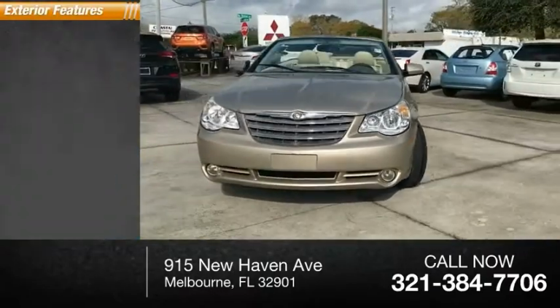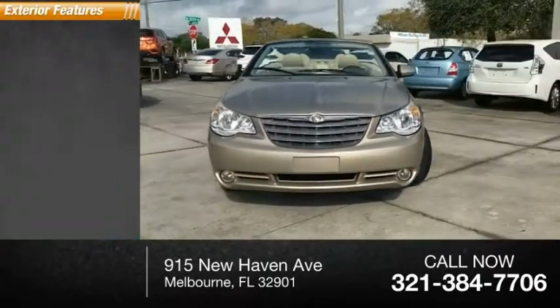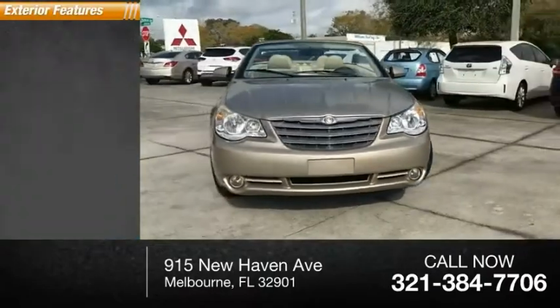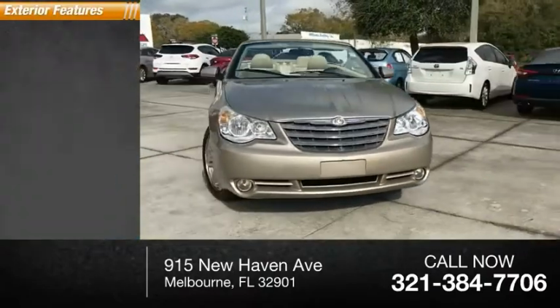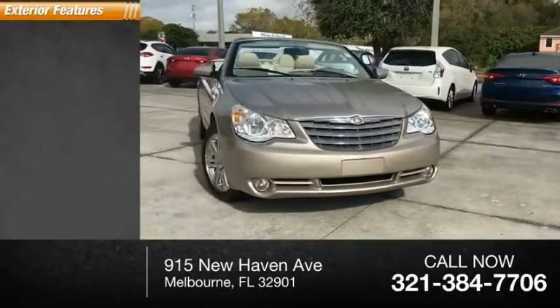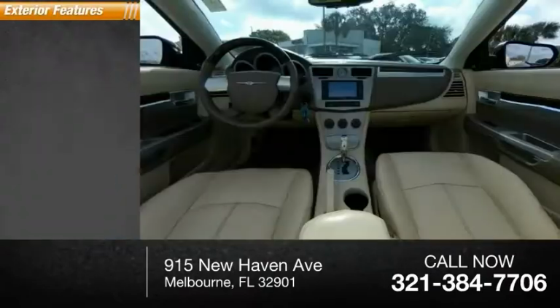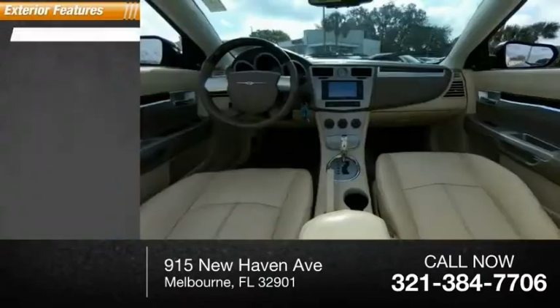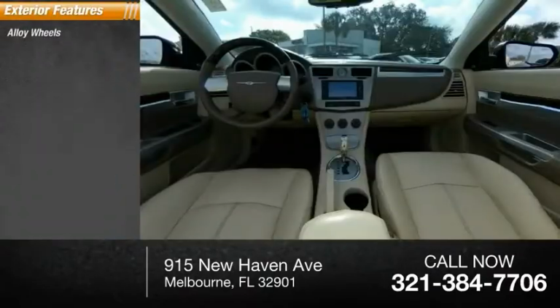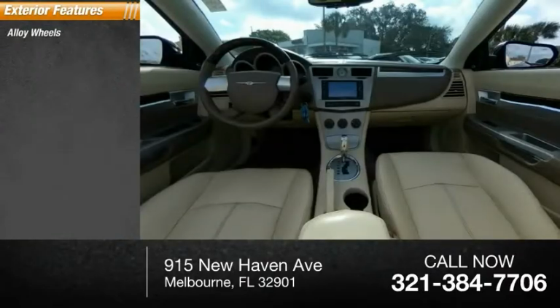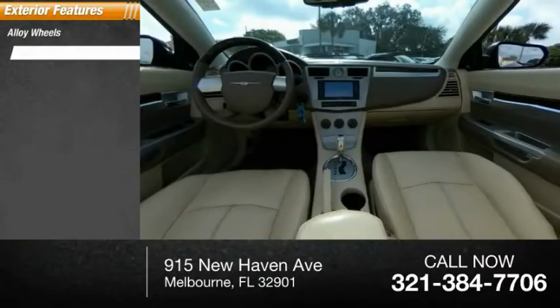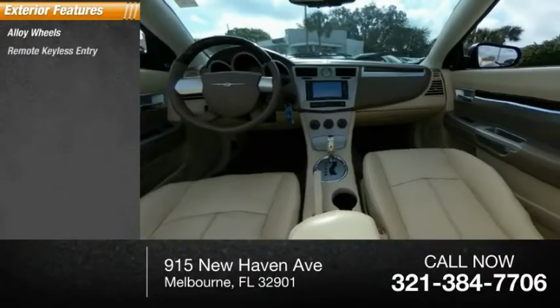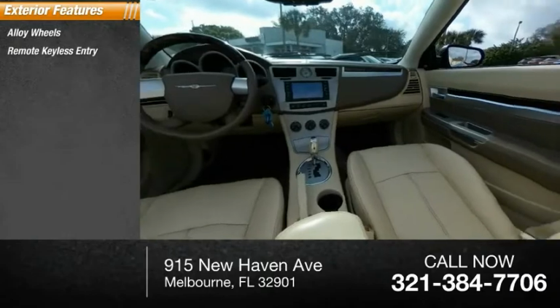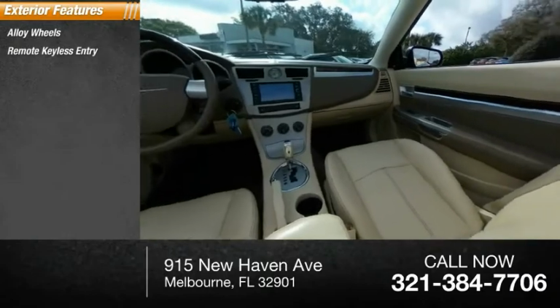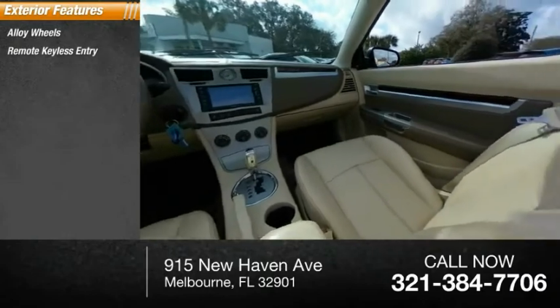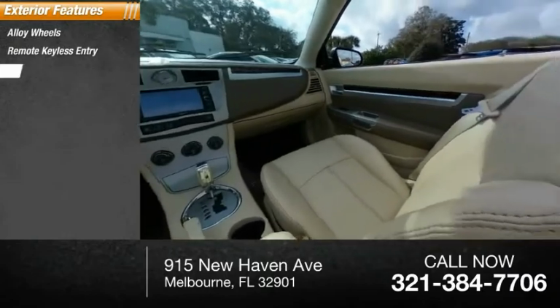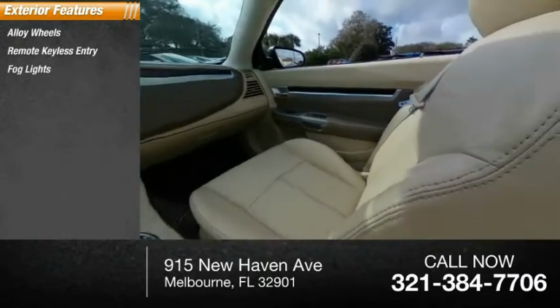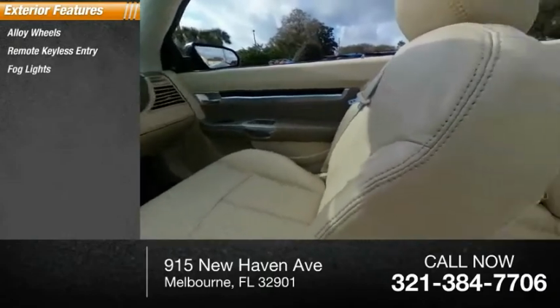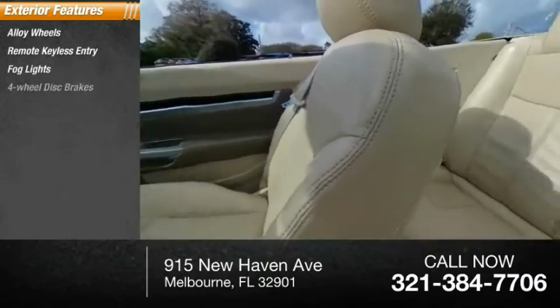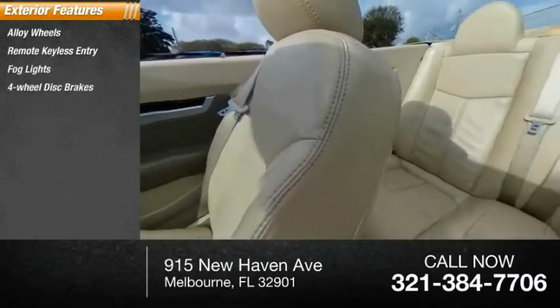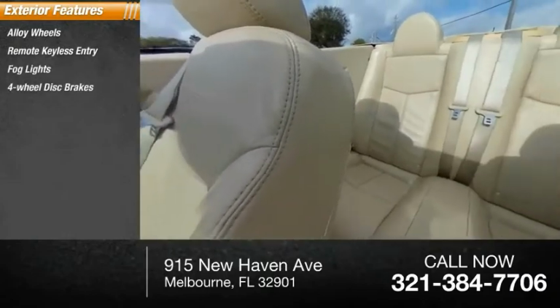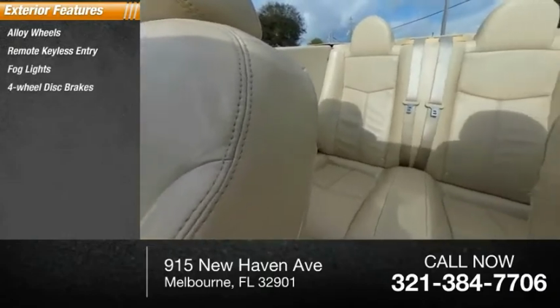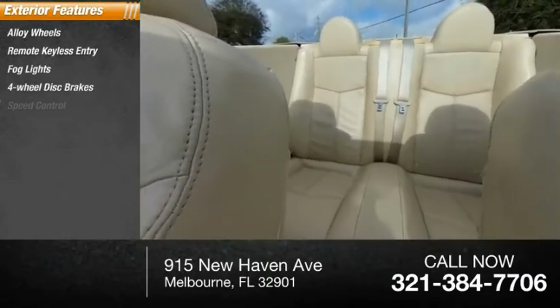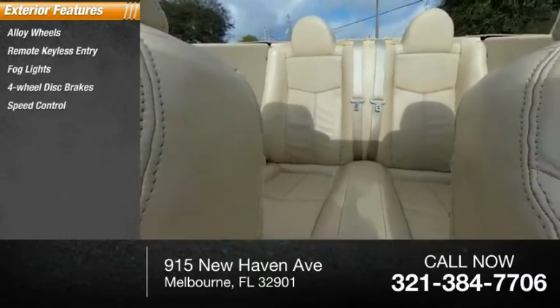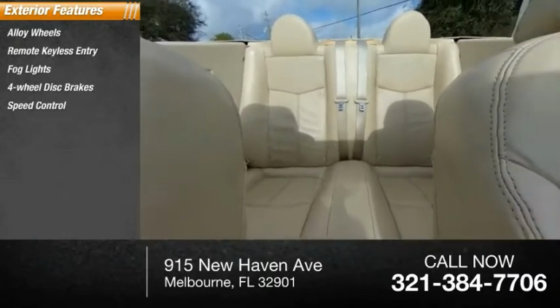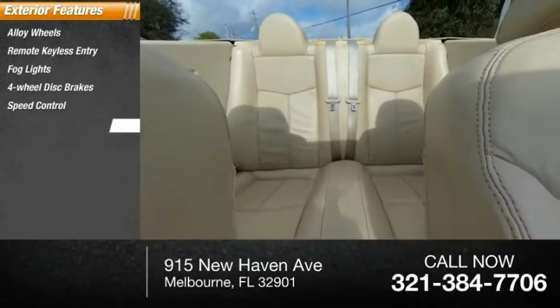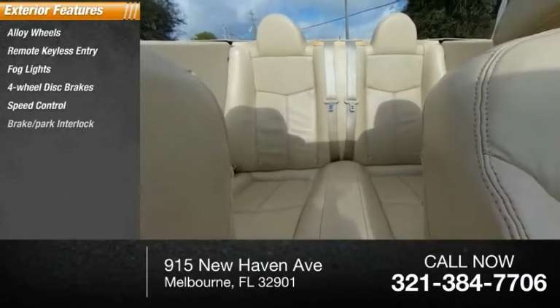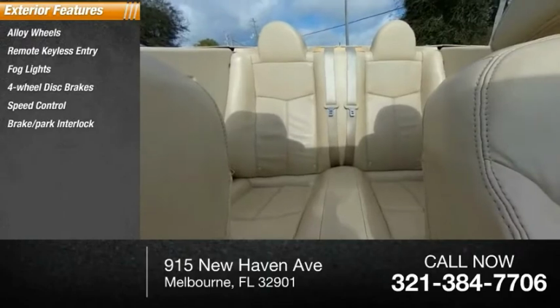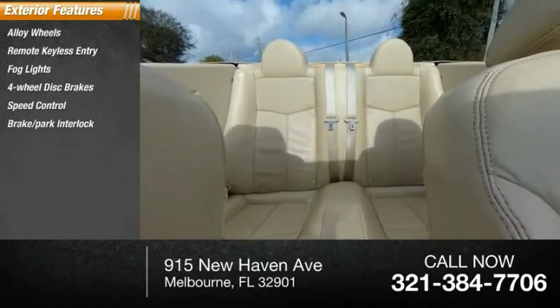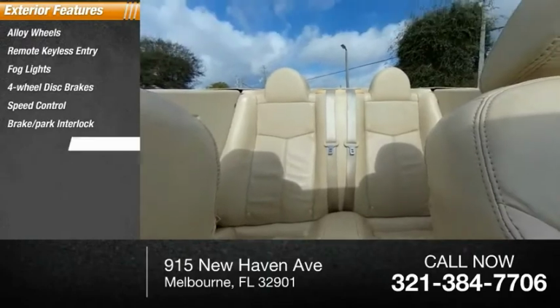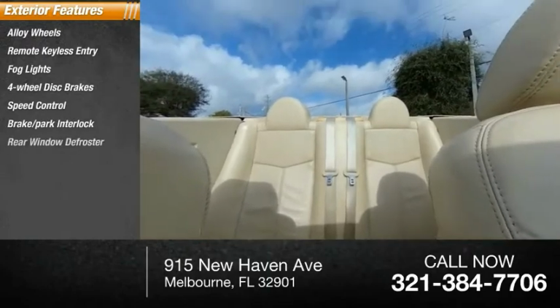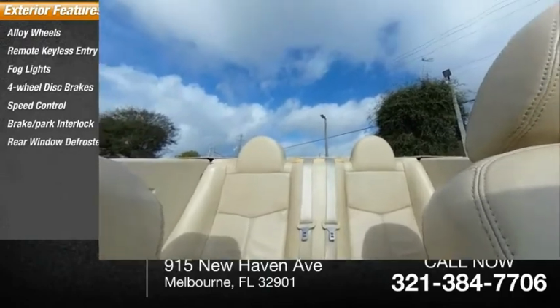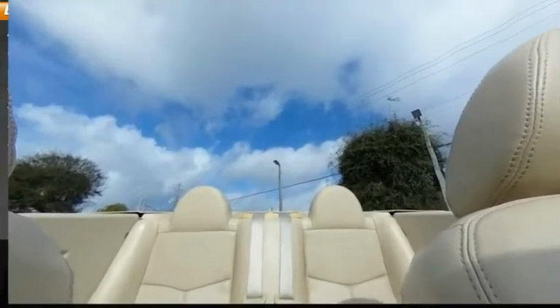Here are some of this vehicle's great options: alloy wheels, remote keyless entry, fog lights, four-wheel disc brakes, speed control, brake park interlock, and rear window defroster.